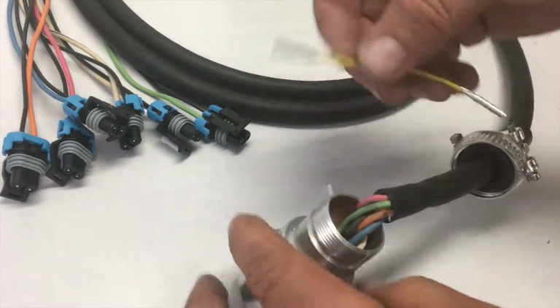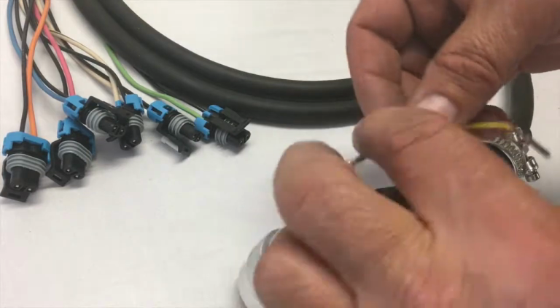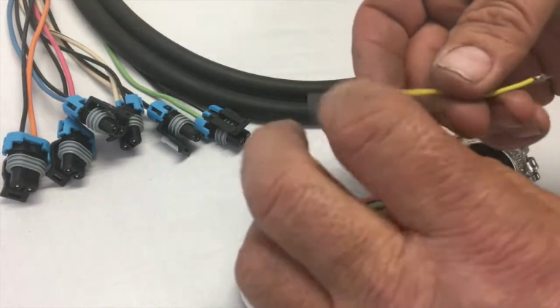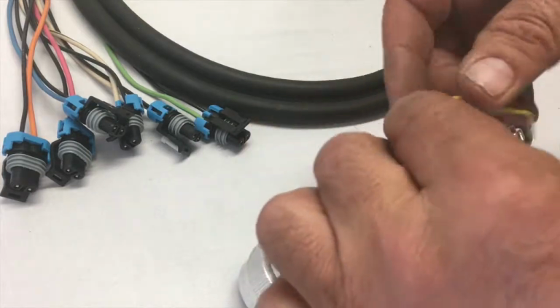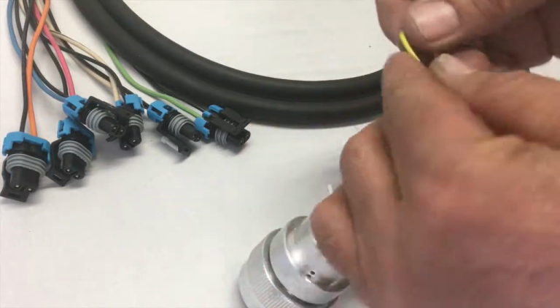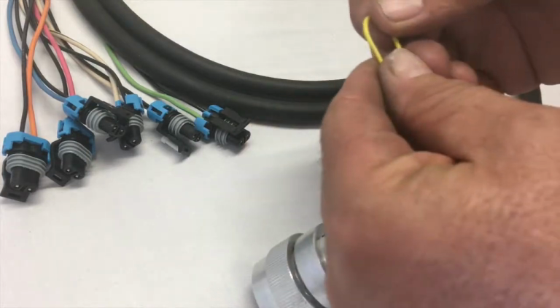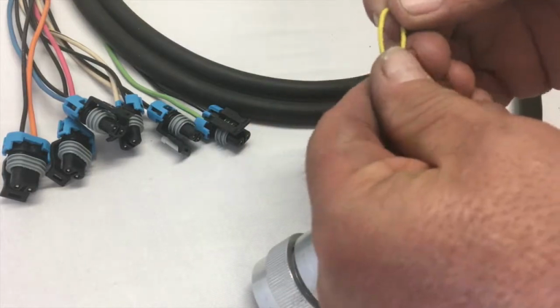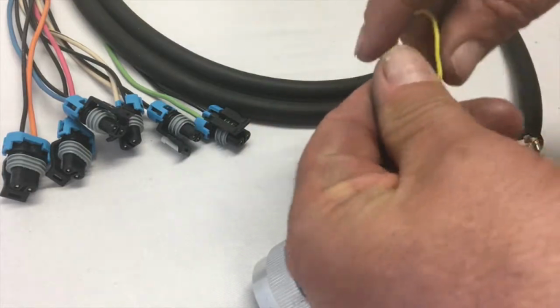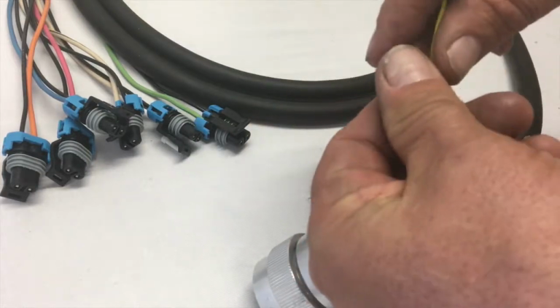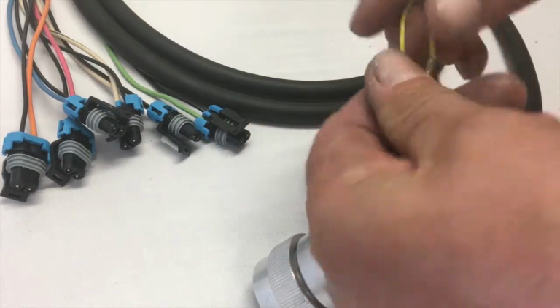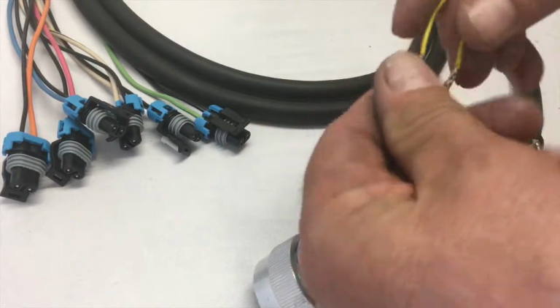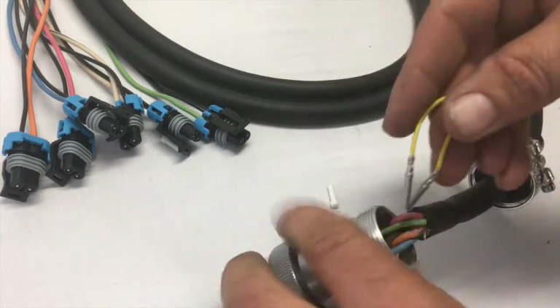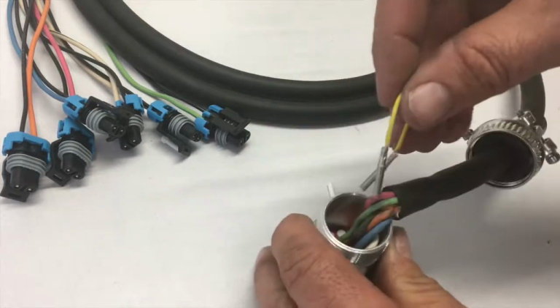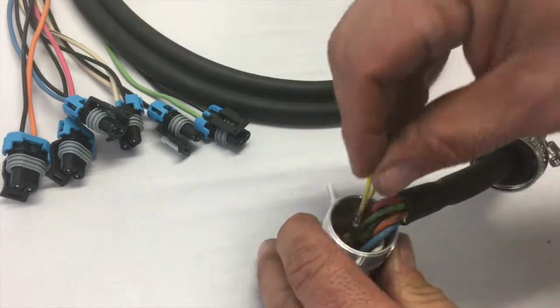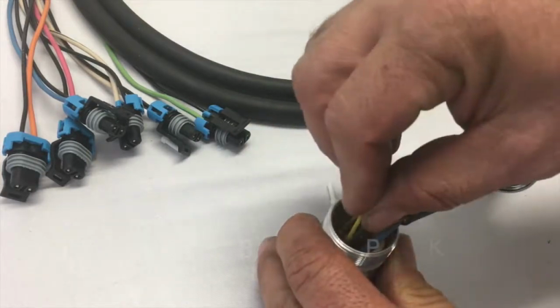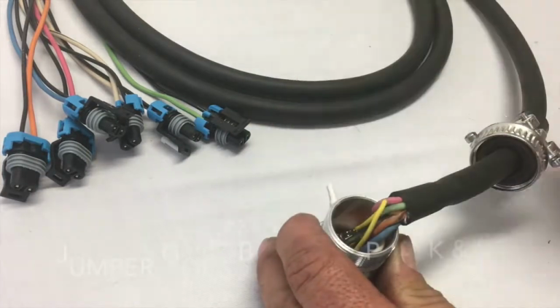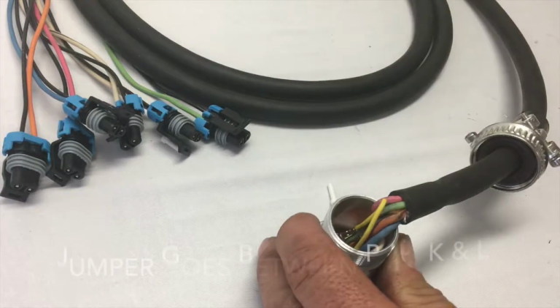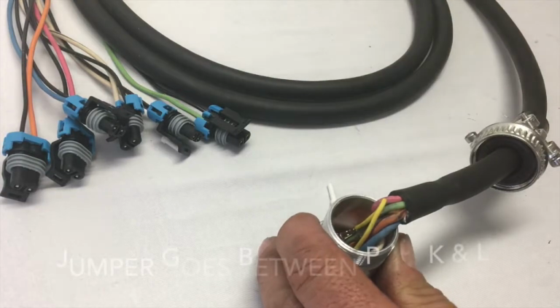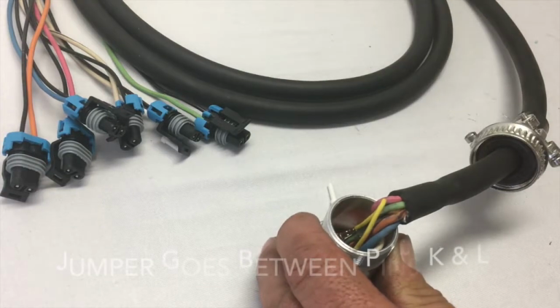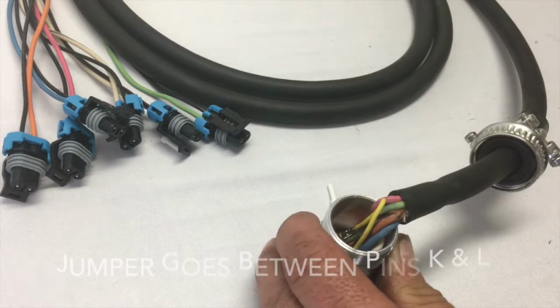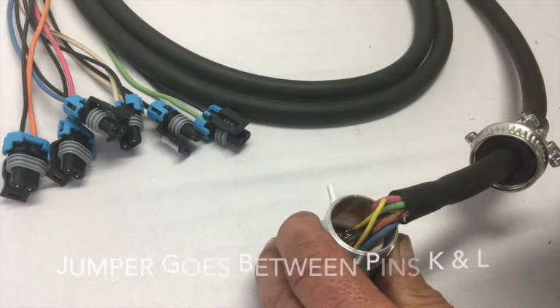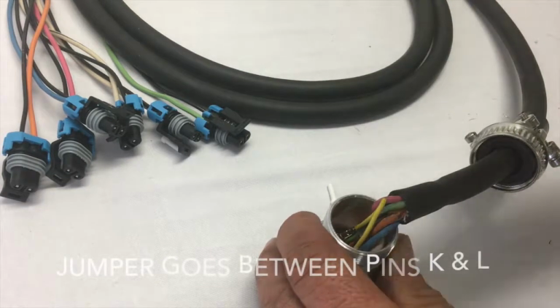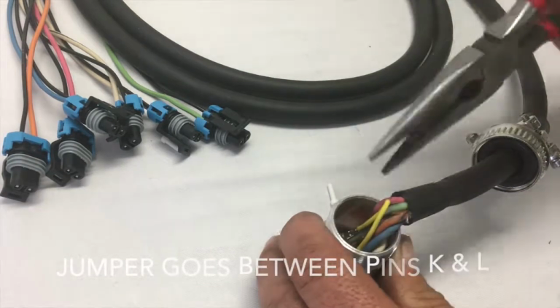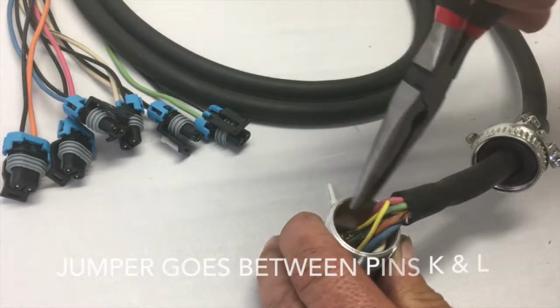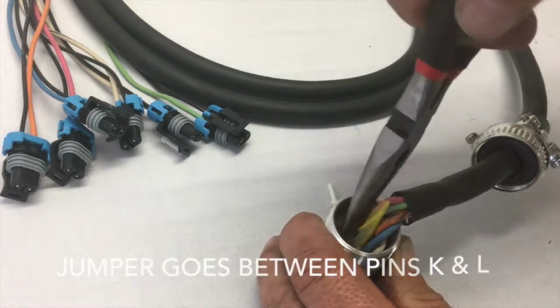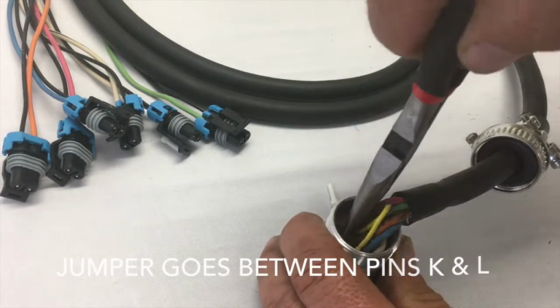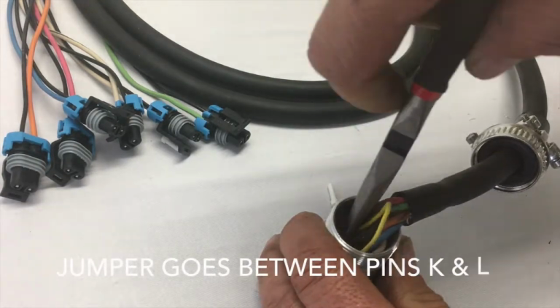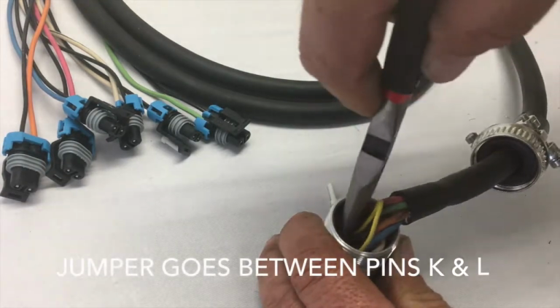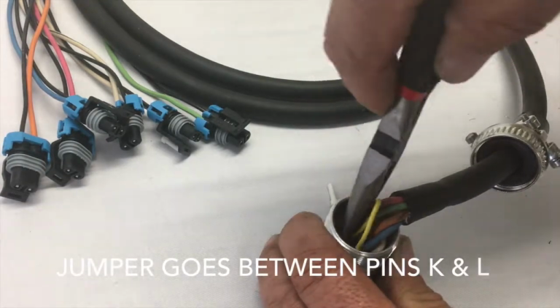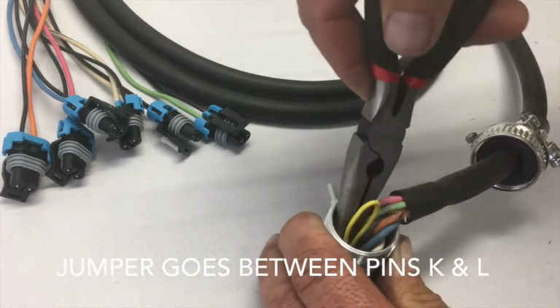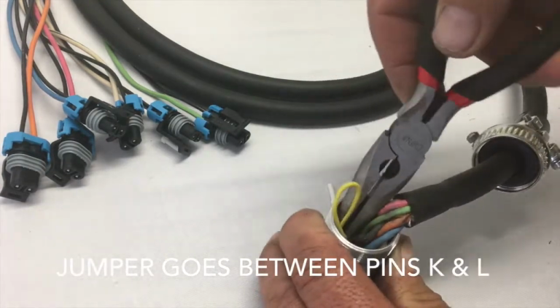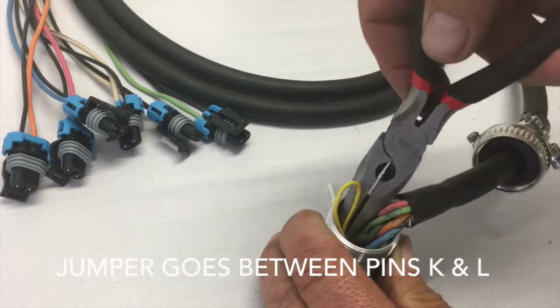Then all I'm going to do is take my jumper, loop it over, and put it into pins K and L. I can just use a little pair of needle nose pliers here to push them into place.